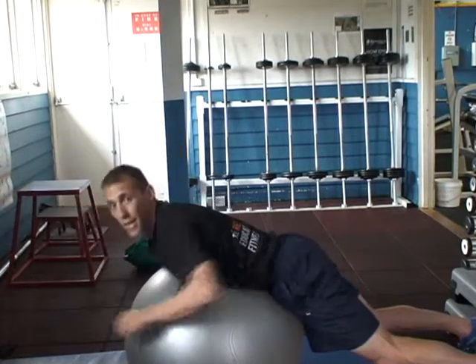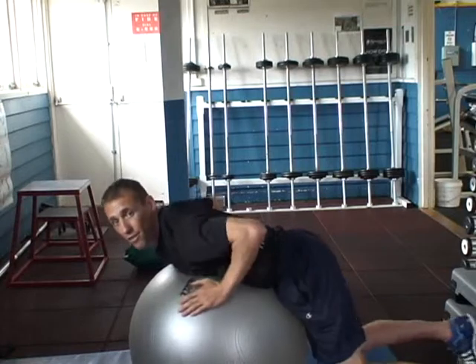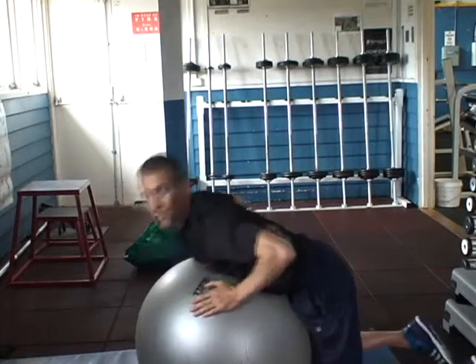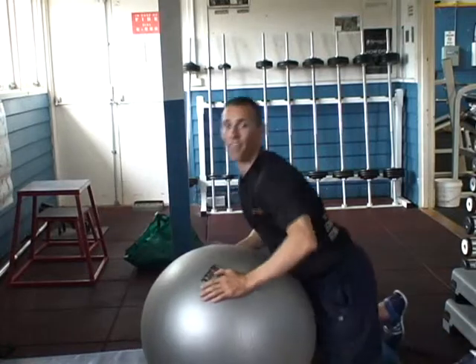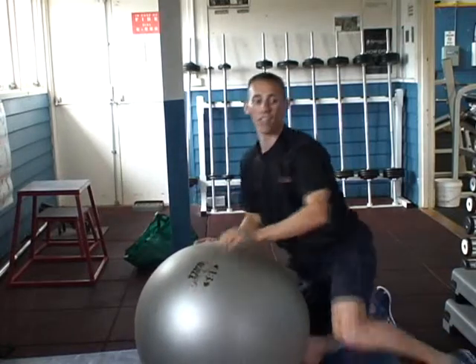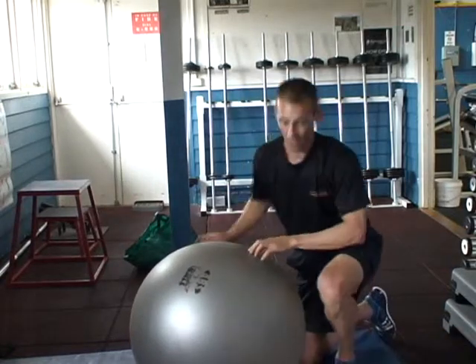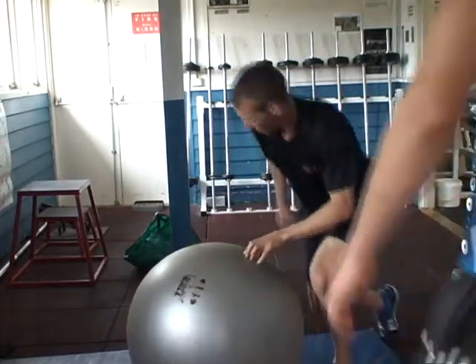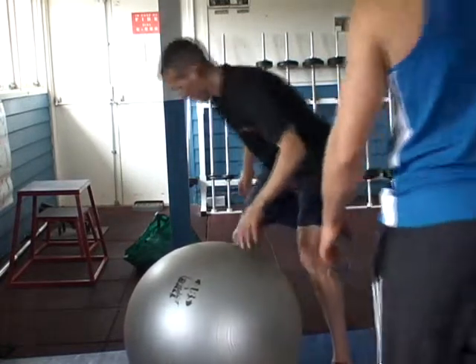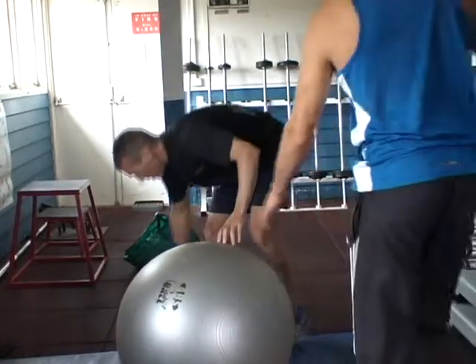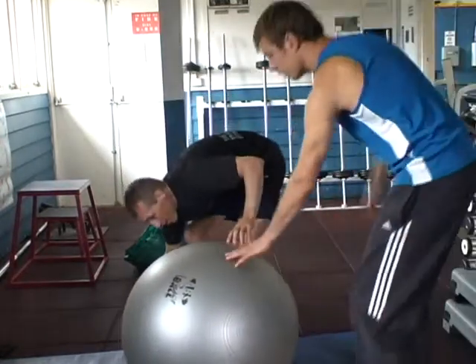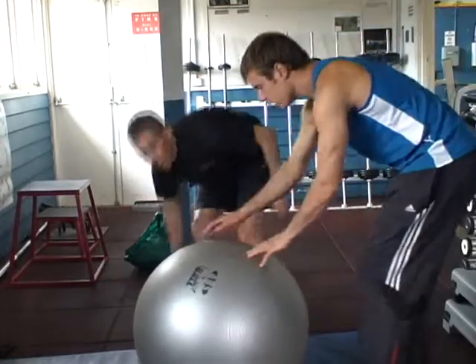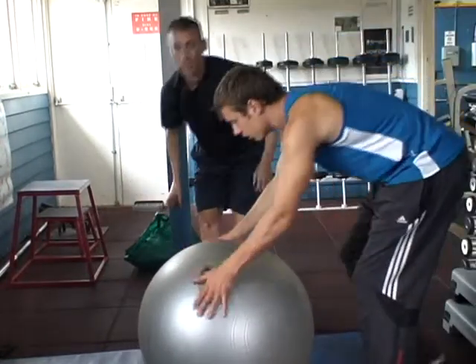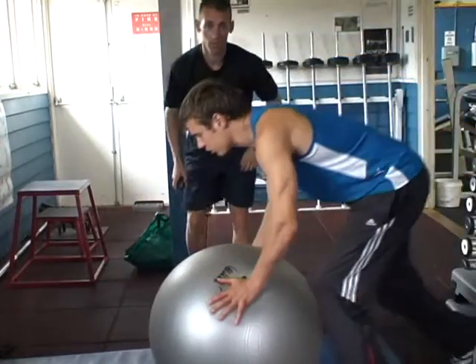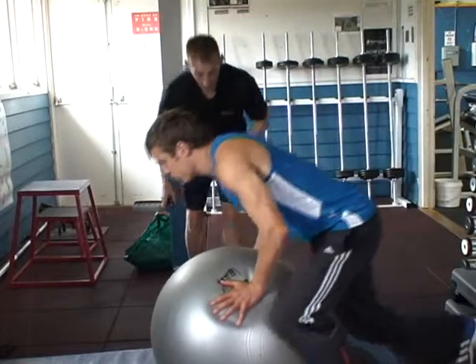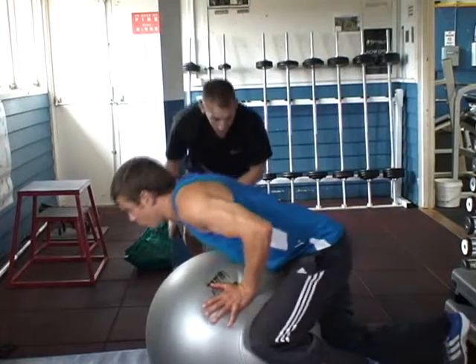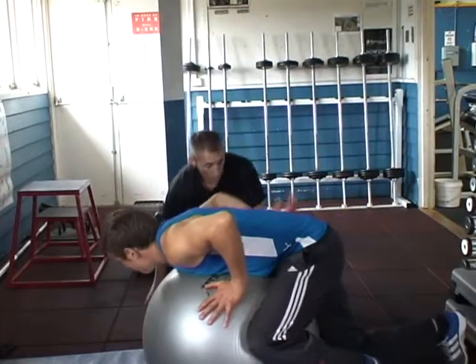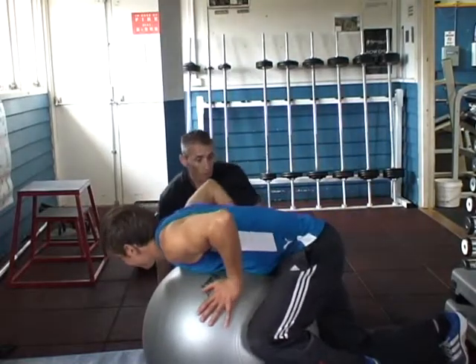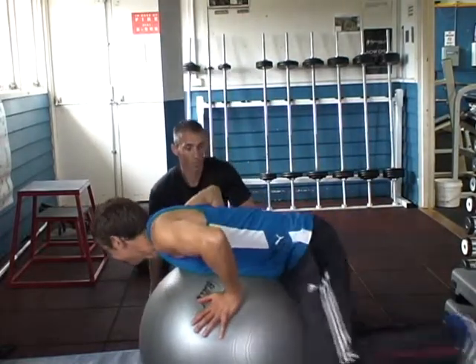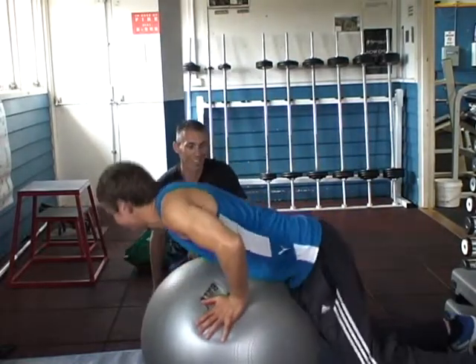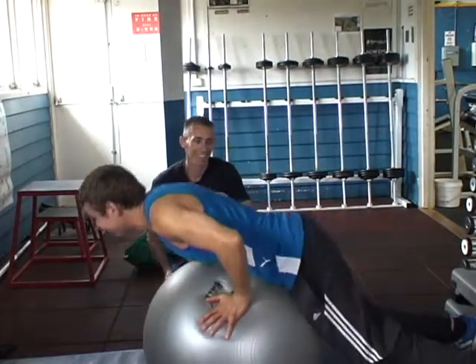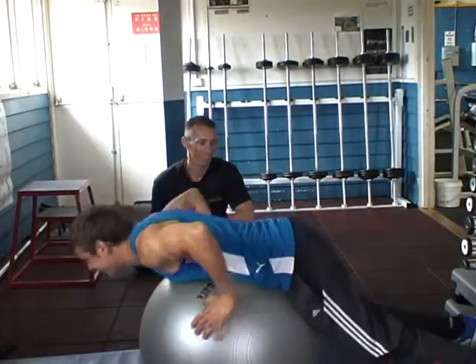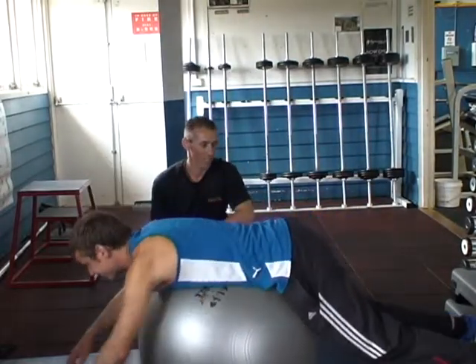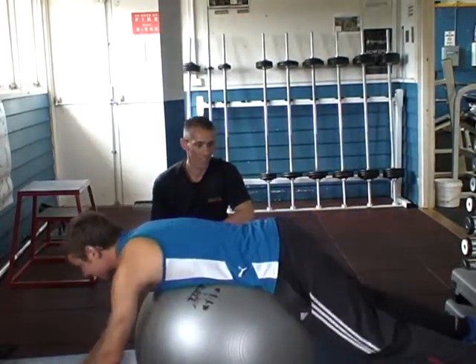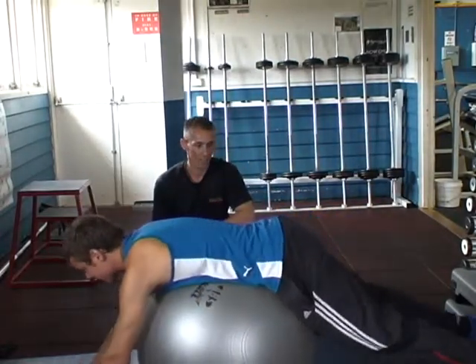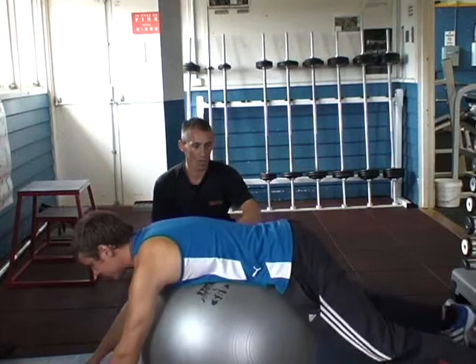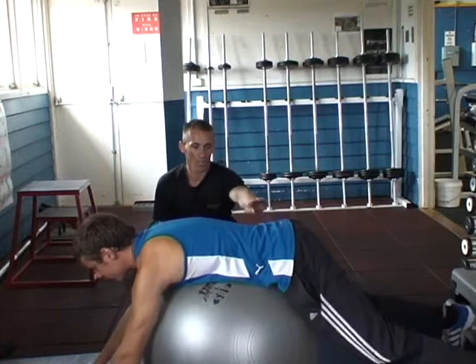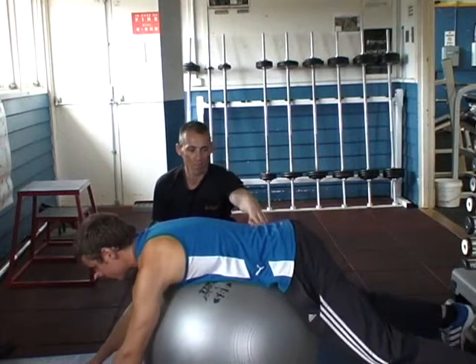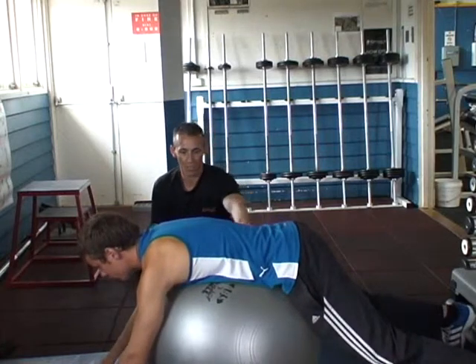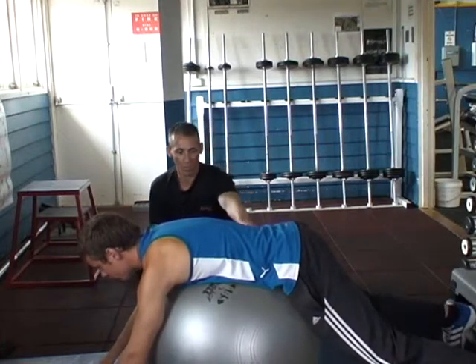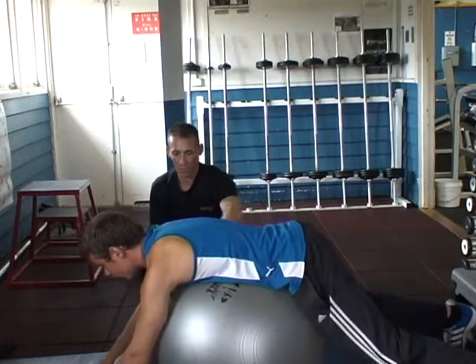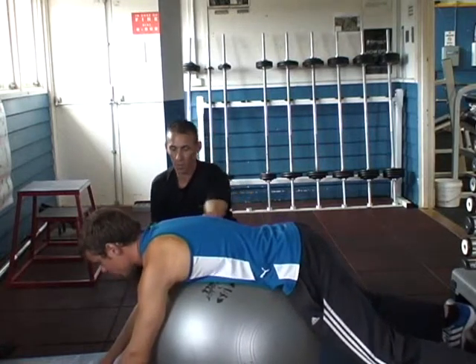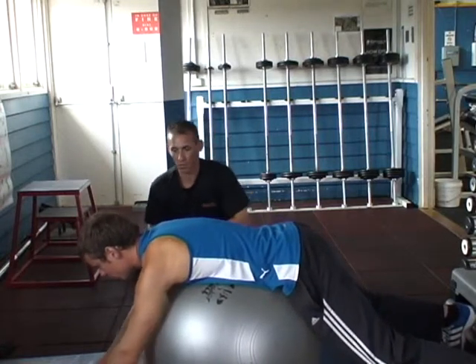Okay, Scott, here we go. Straighten your legs out, pushing your hips into the ball as you raise your shoulders.